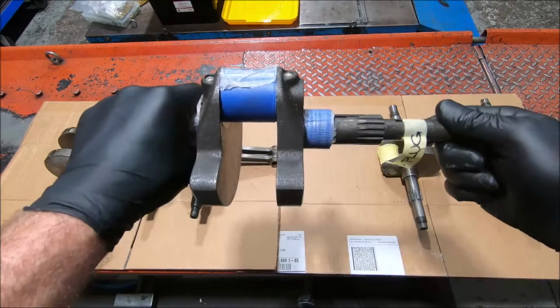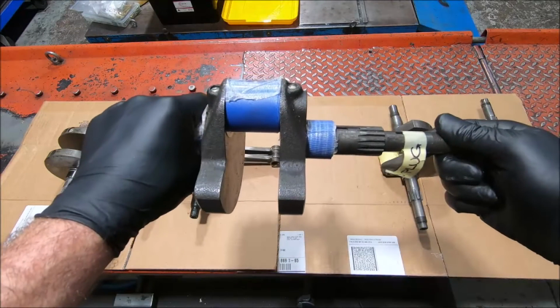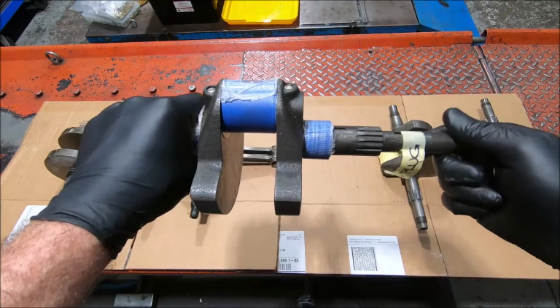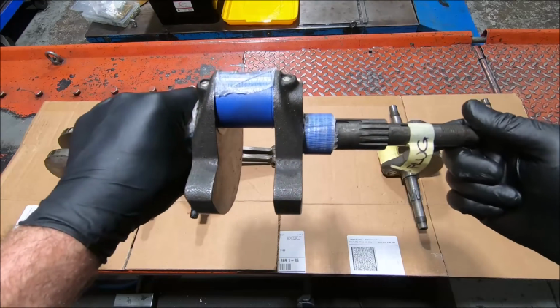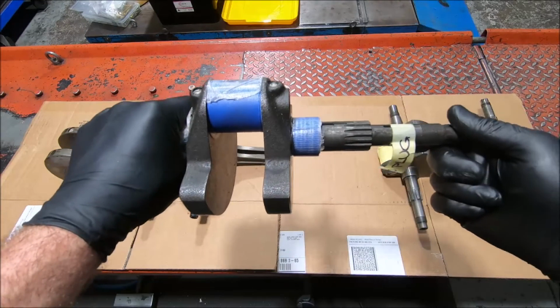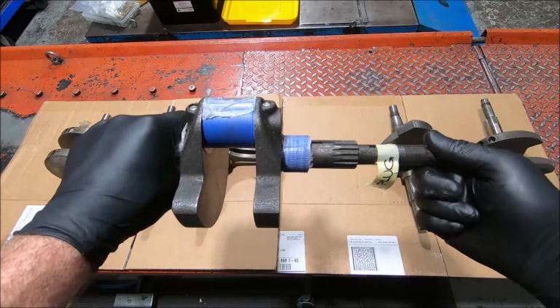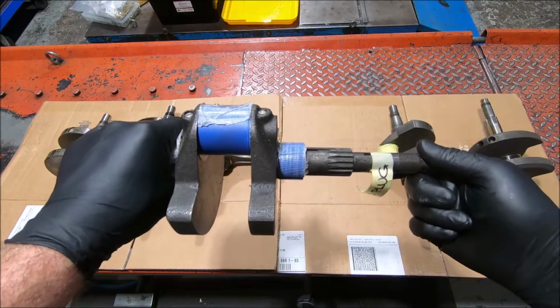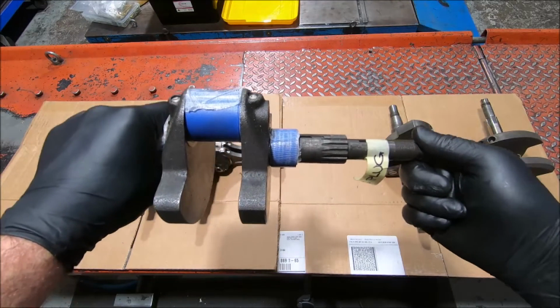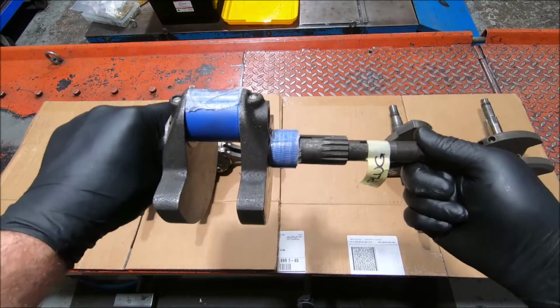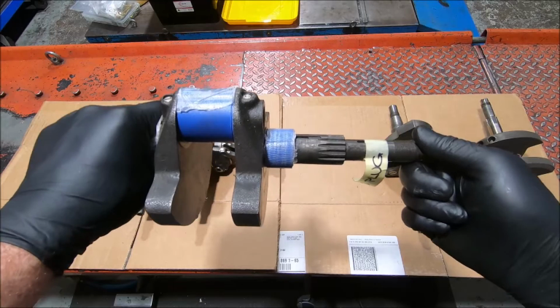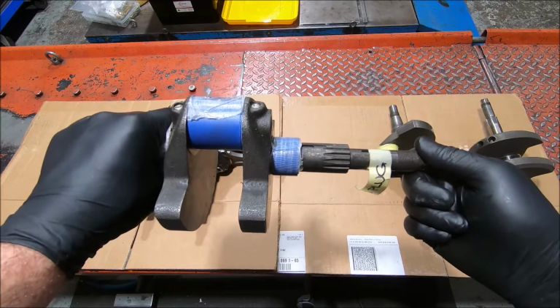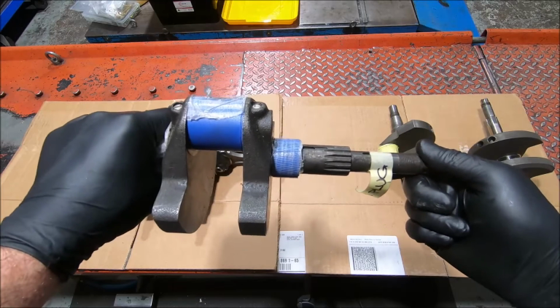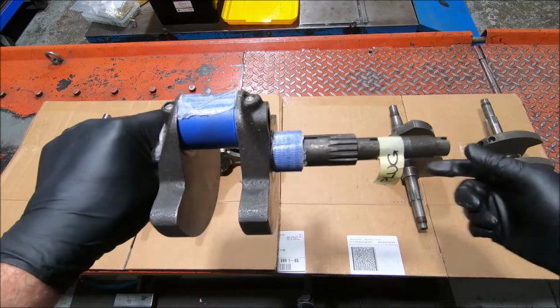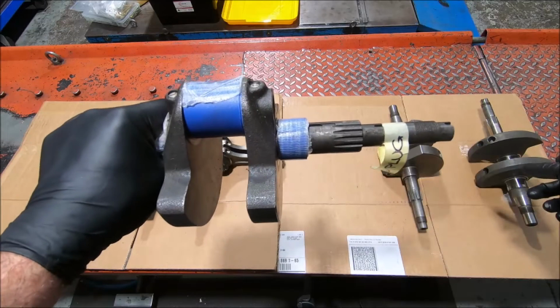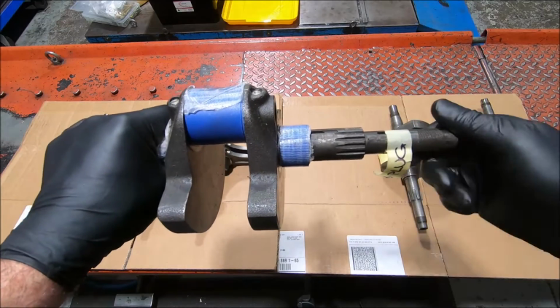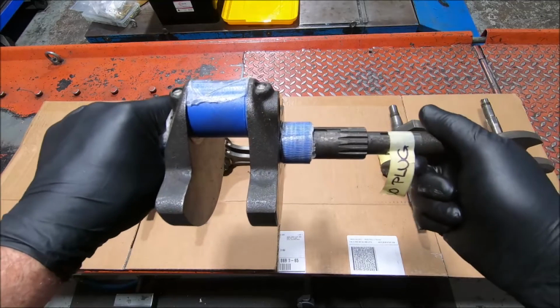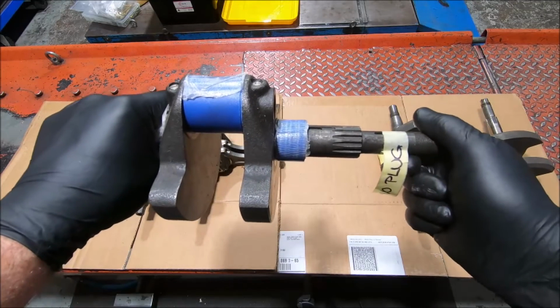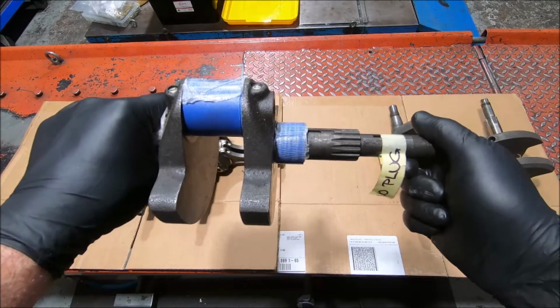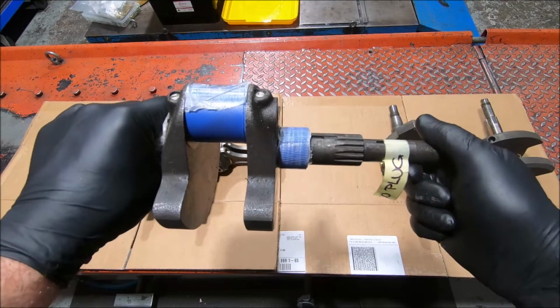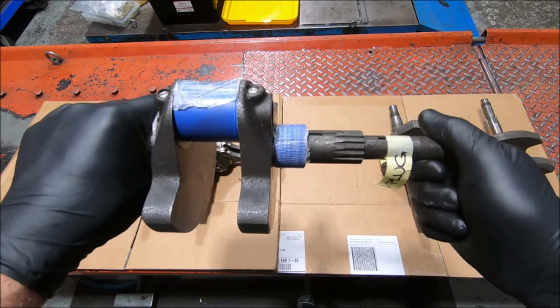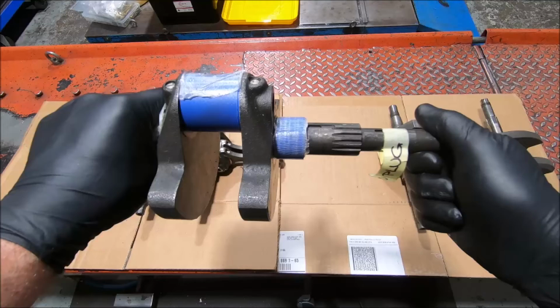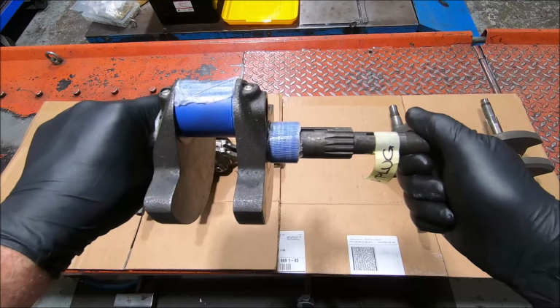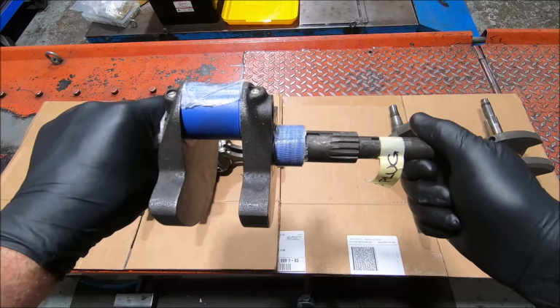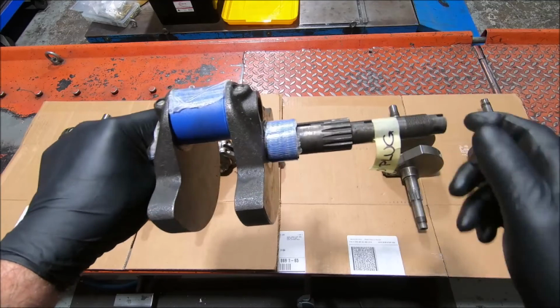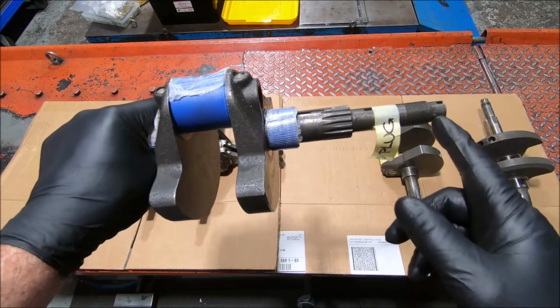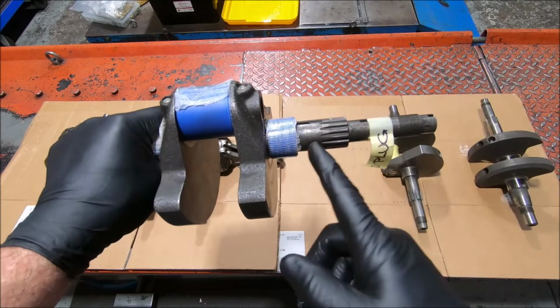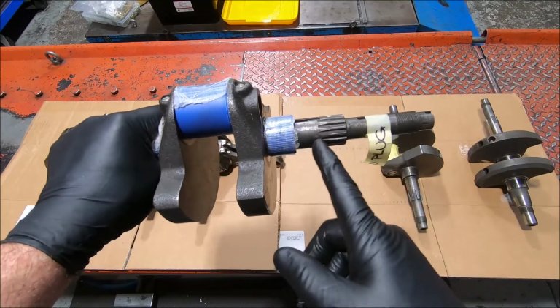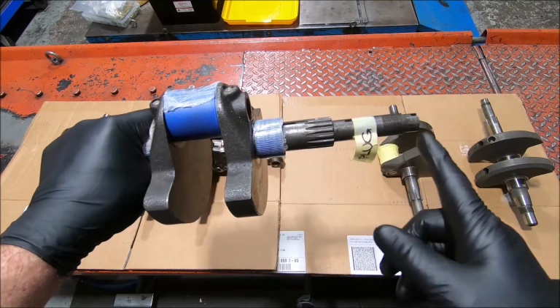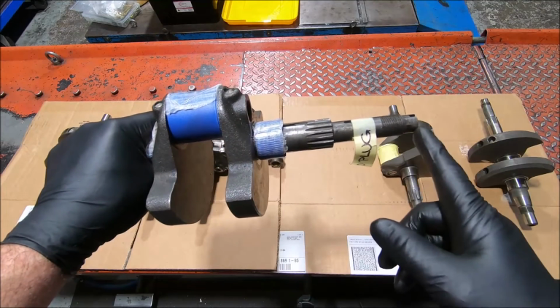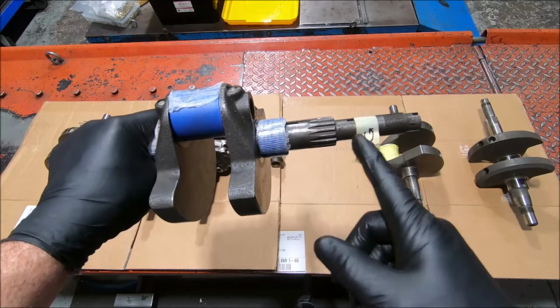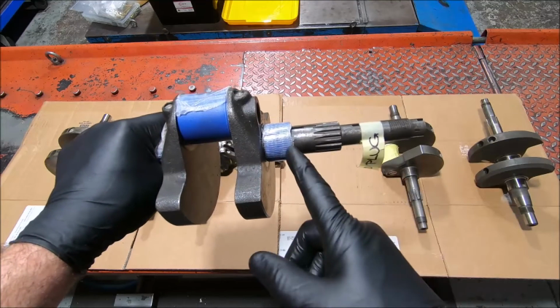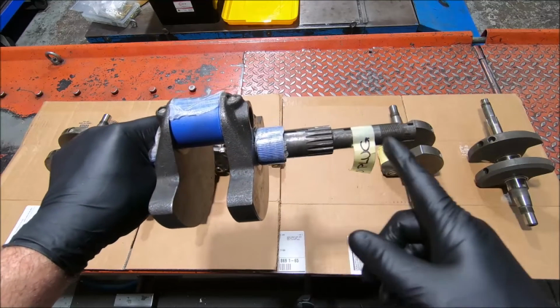Now all these cranks are what we call single-phase cranks. They have the alternator with two wires - or in the Panta's case maybe two yellows and a red - but they're all single-phase alternators. And this end of the crank is what defines that style.